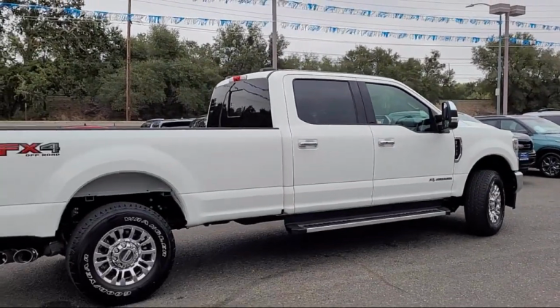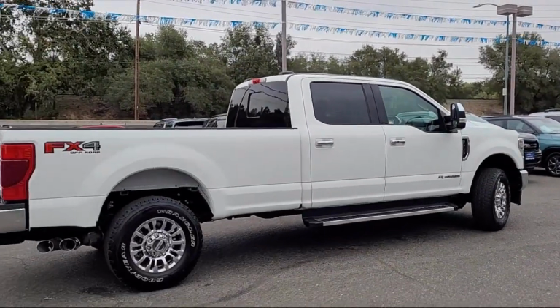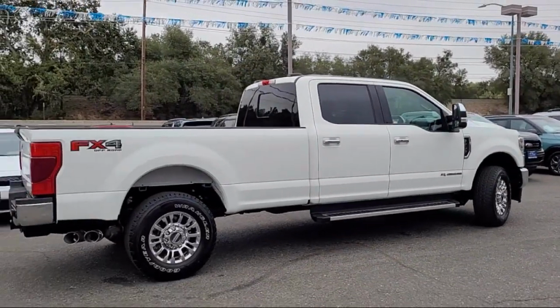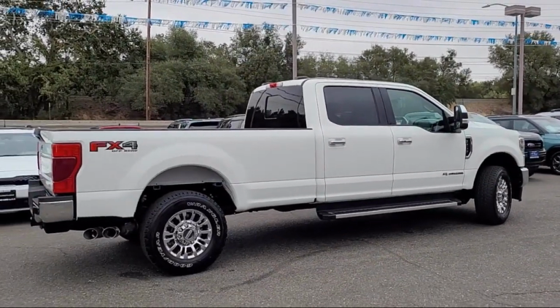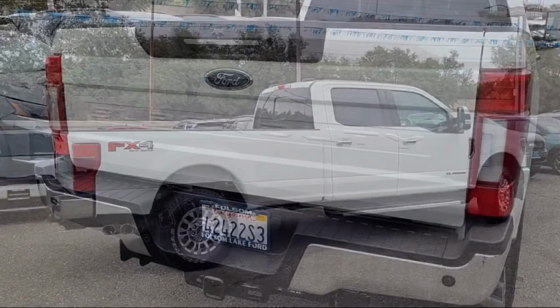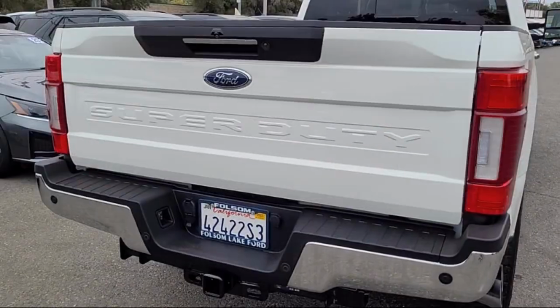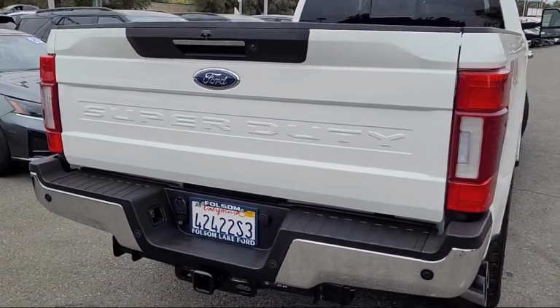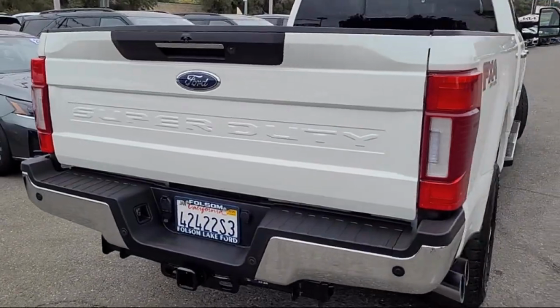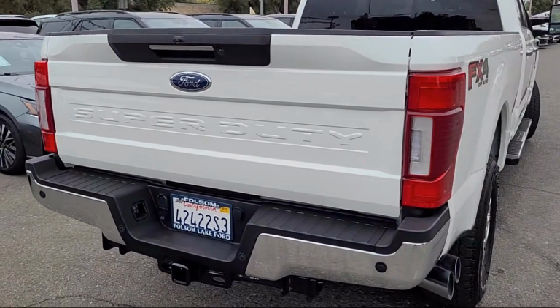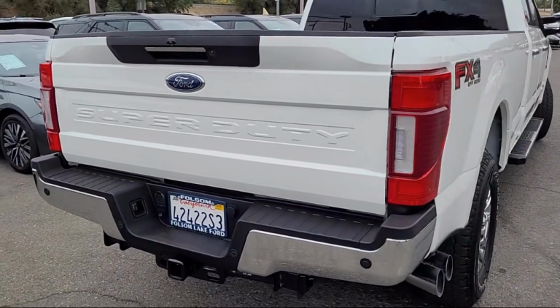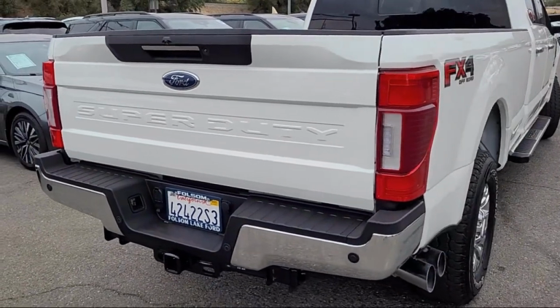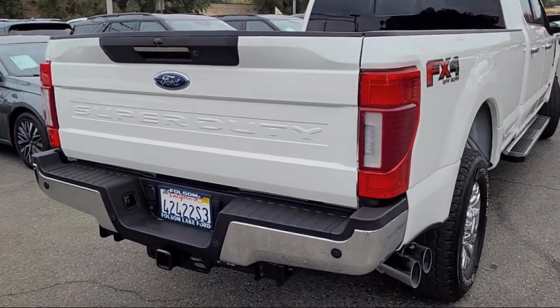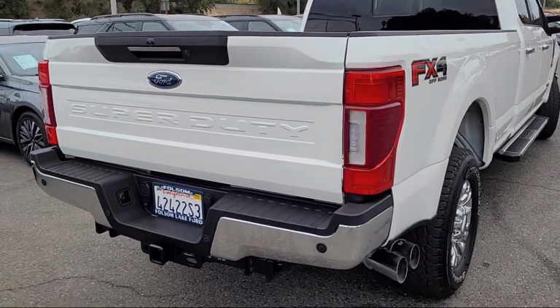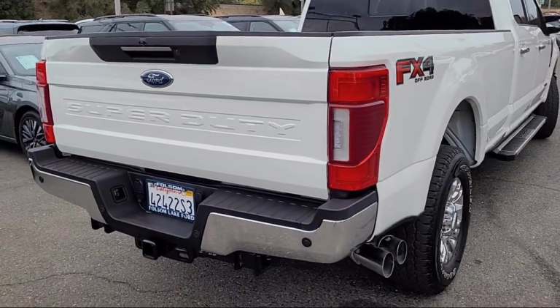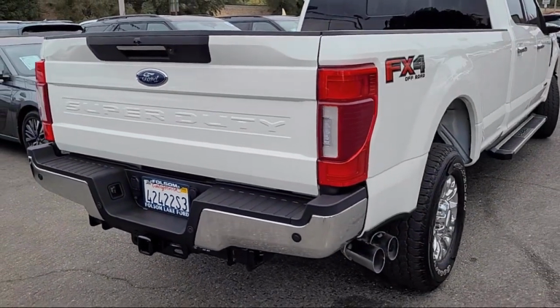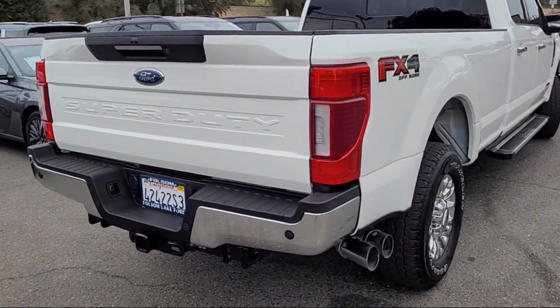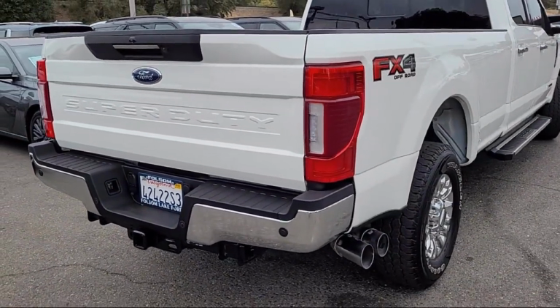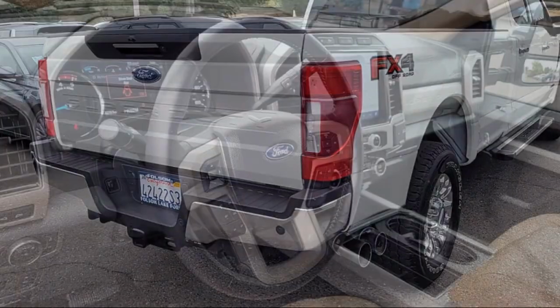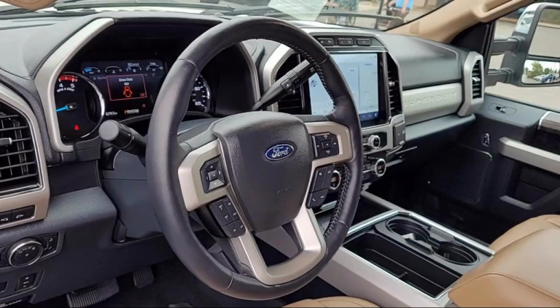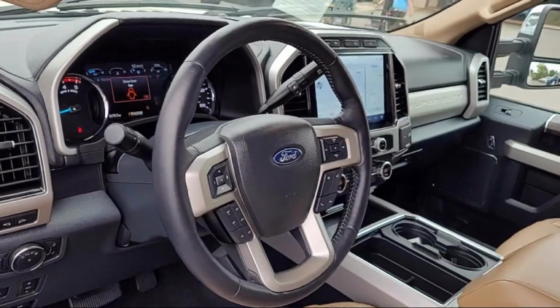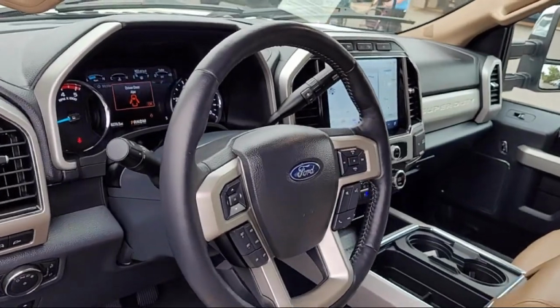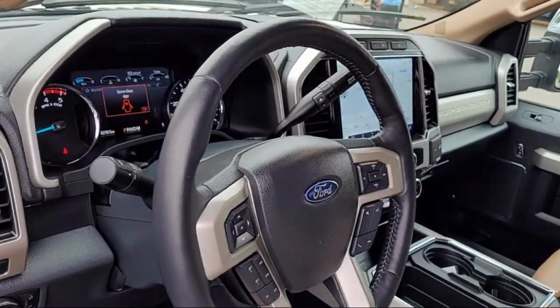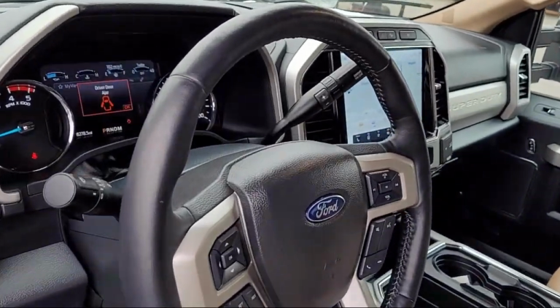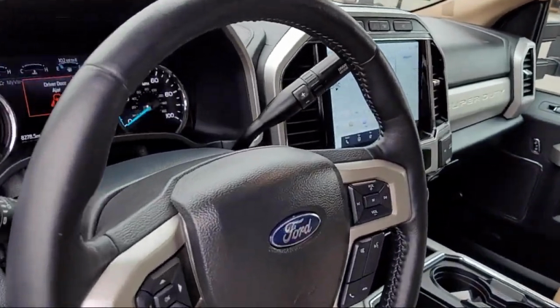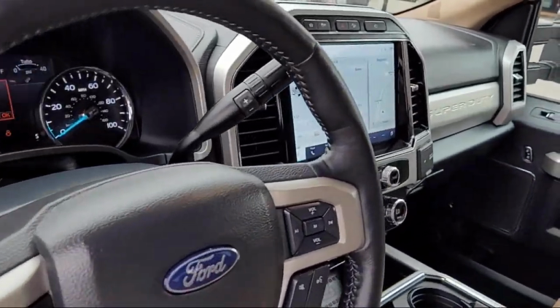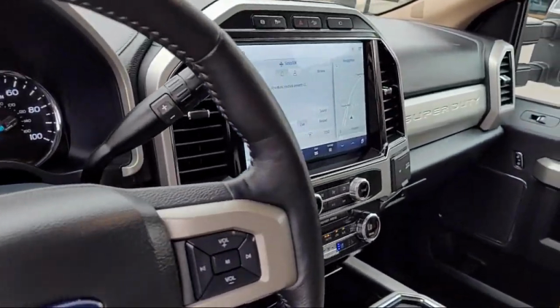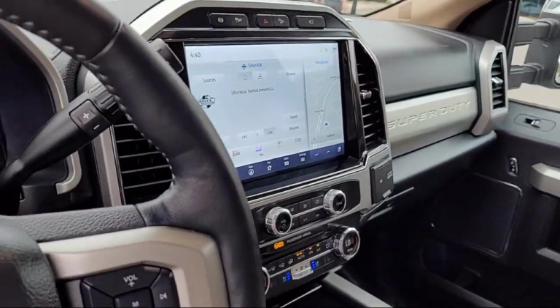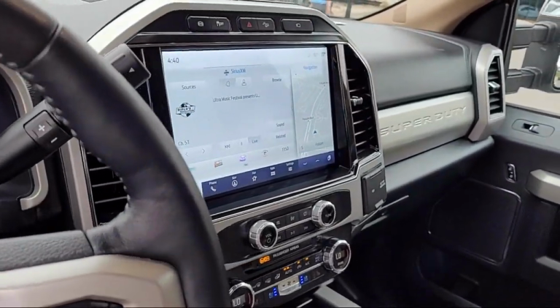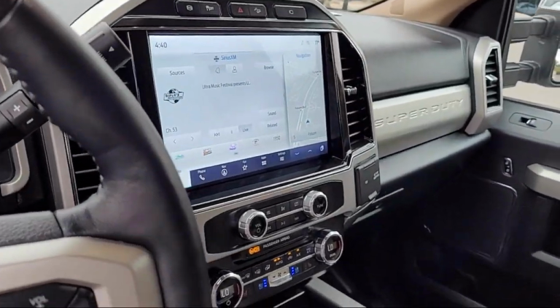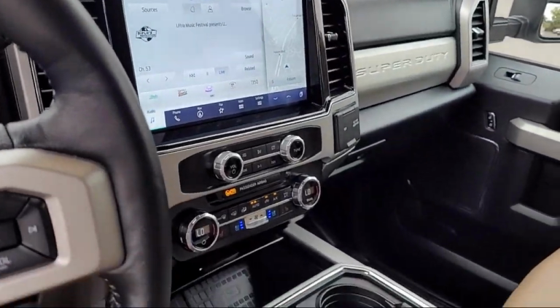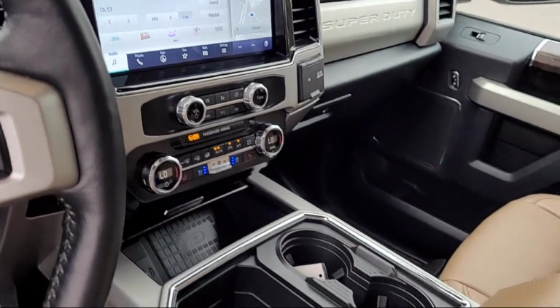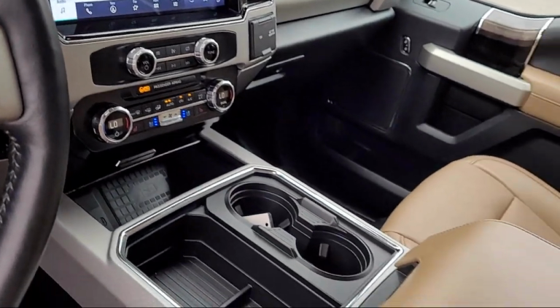Heated Rear Seats, rain-sensitive windshield wipers, remote start system, power scope trailer tow mirrors with heat, steering wheel controls, and has less than 10,000 miles on the odometer.